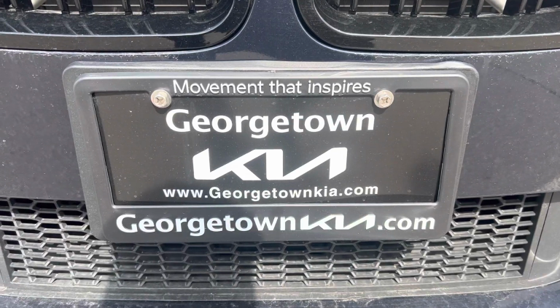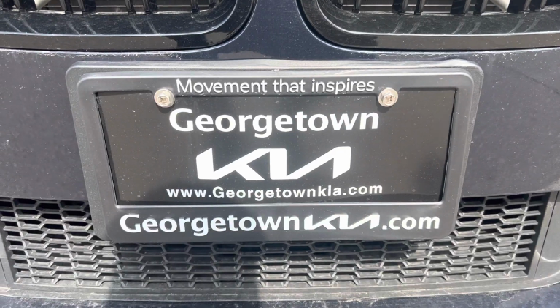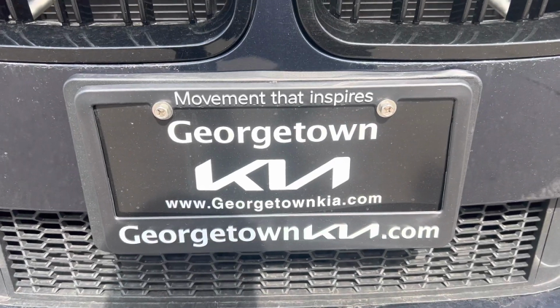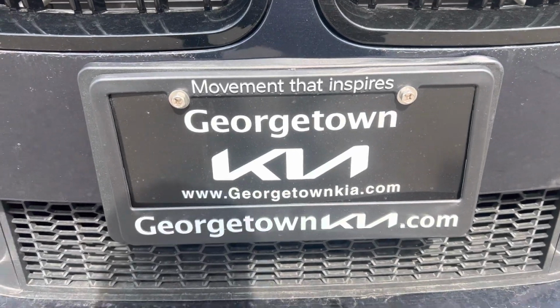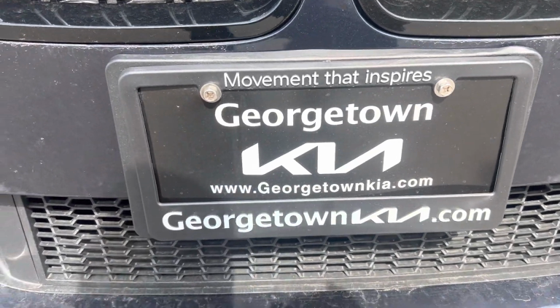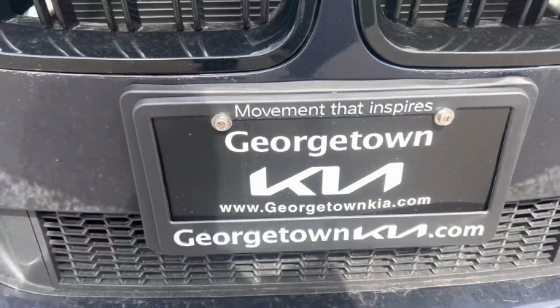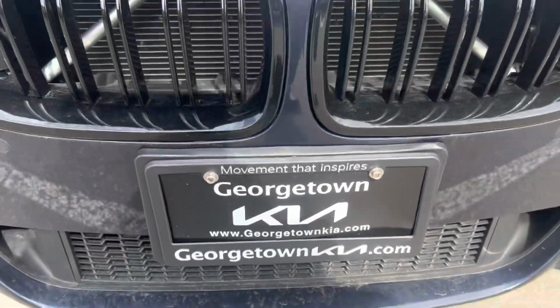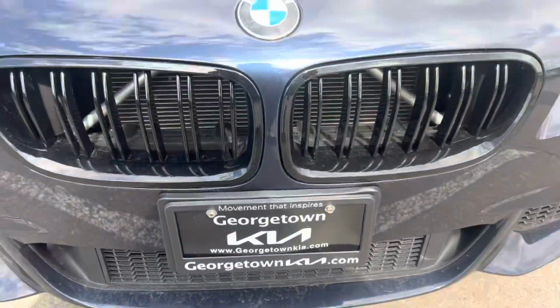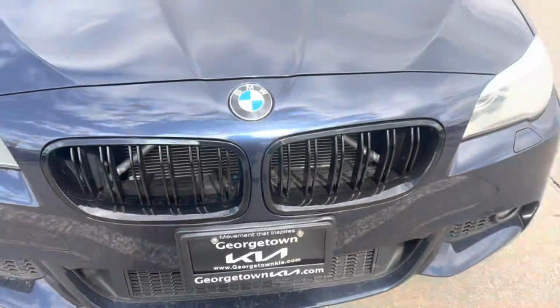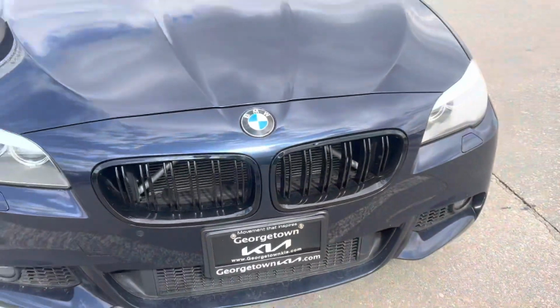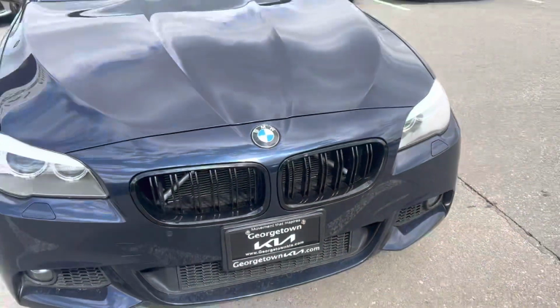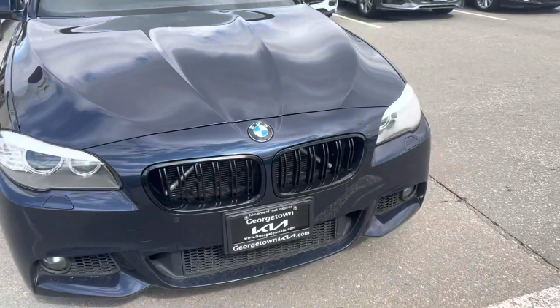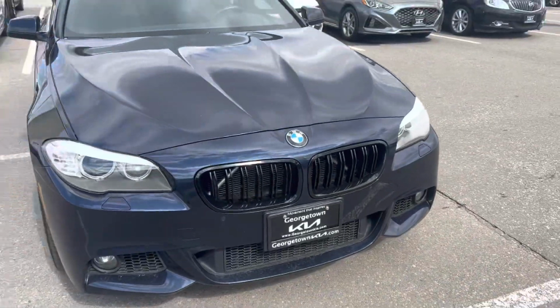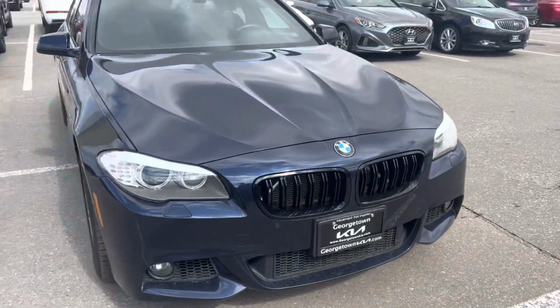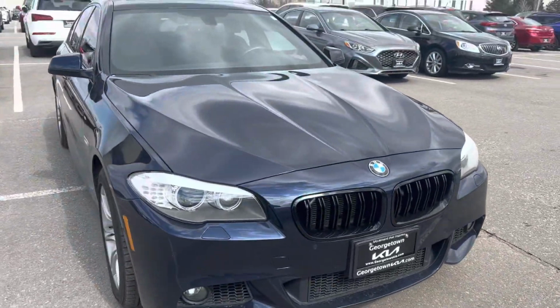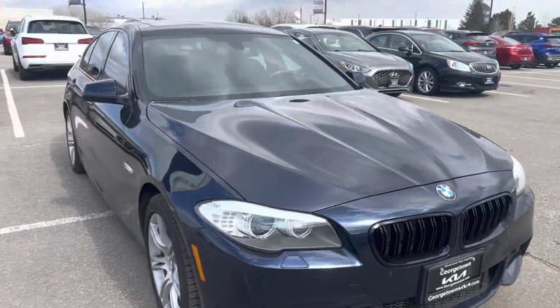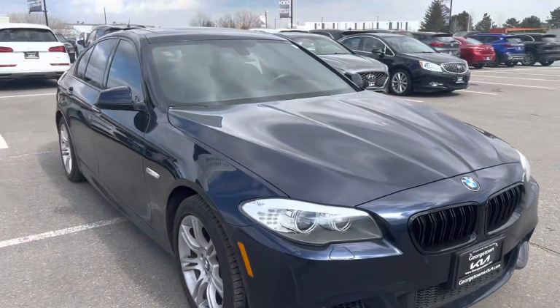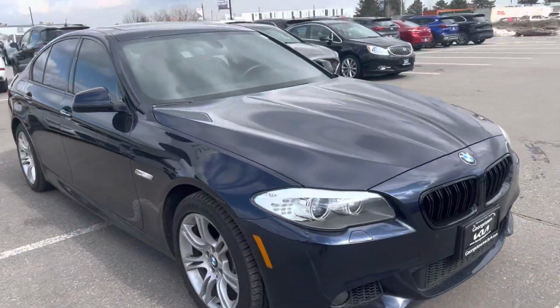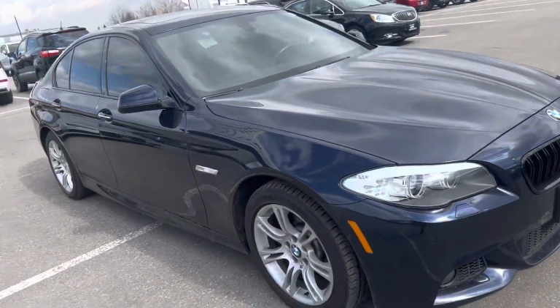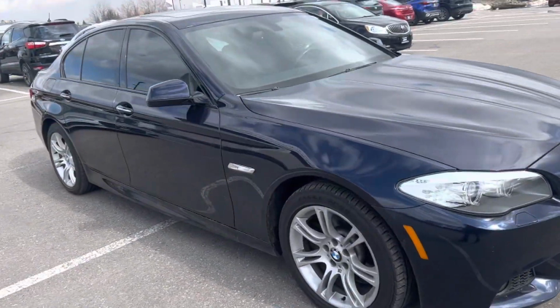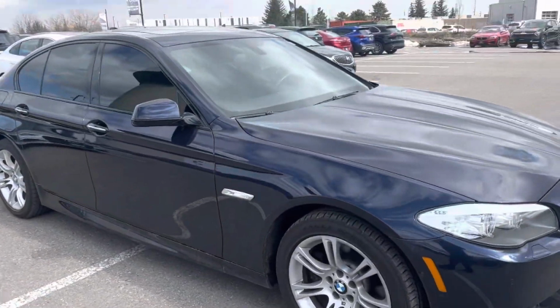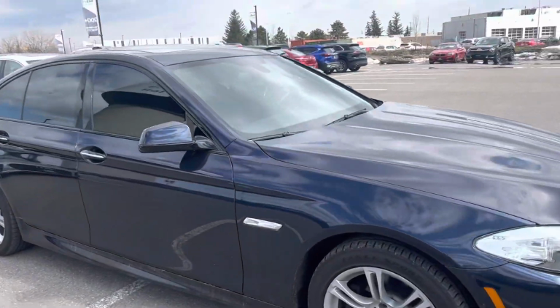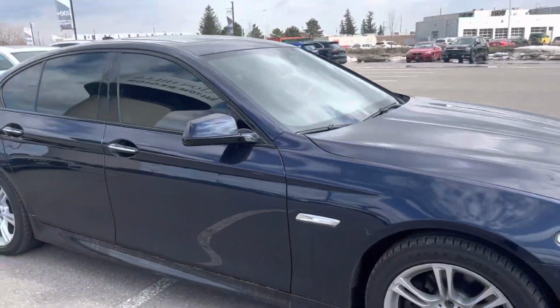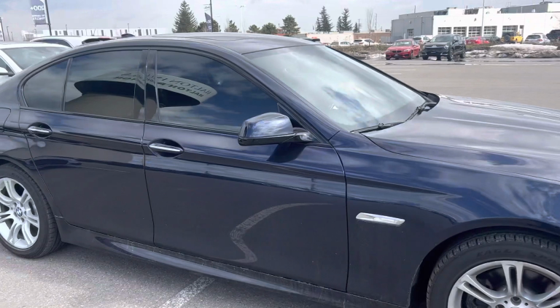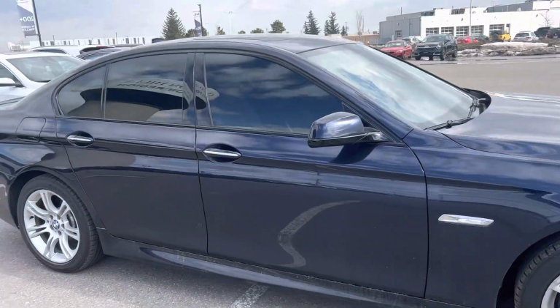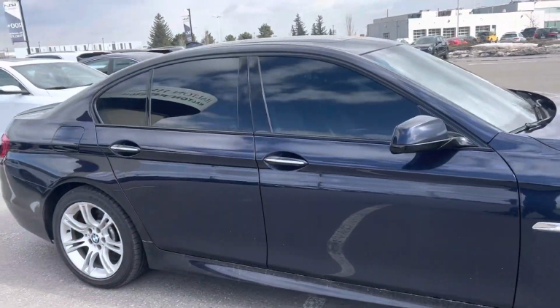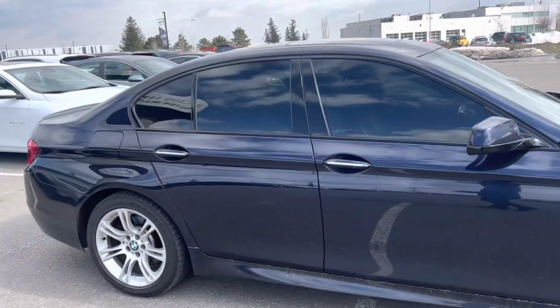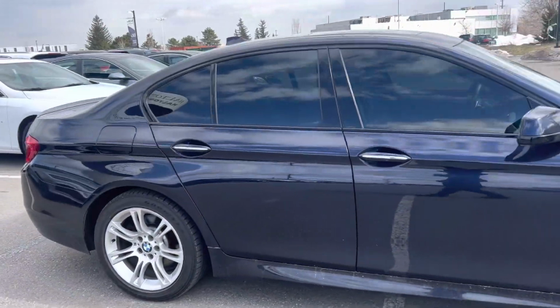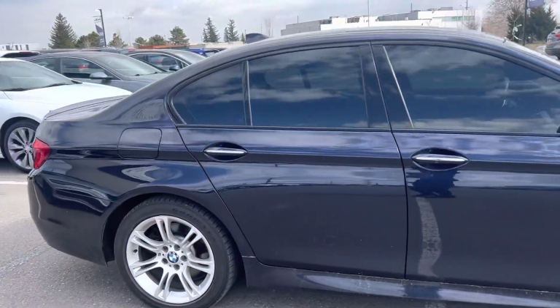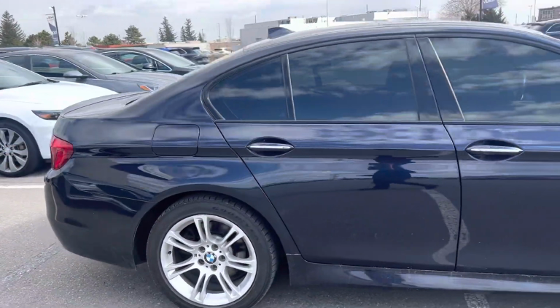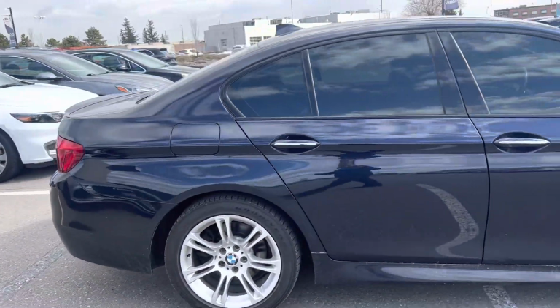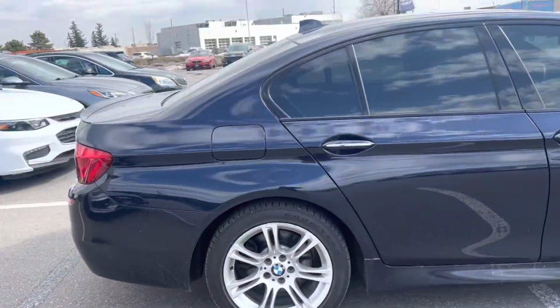Hi Kyla, it's Gavin here from Georgetown Kia. Just wanted to make a quick walk-around video for you so you can get a closer look at our 2013 BMW 5 Series and see the condition that it's in. Hopefully making the decision on coming in for a test drive a little easier for you.